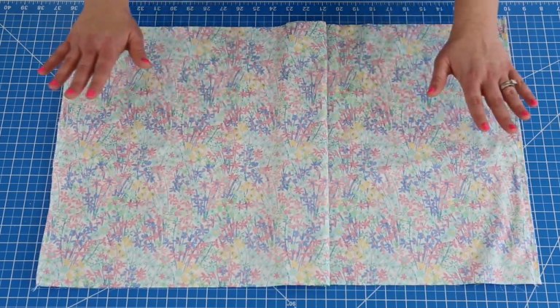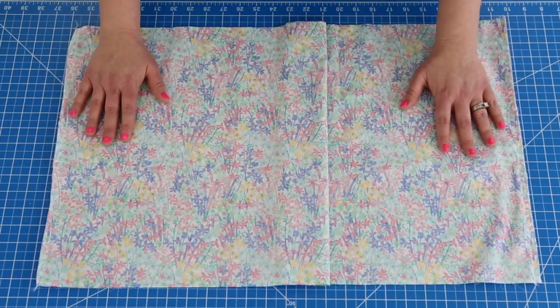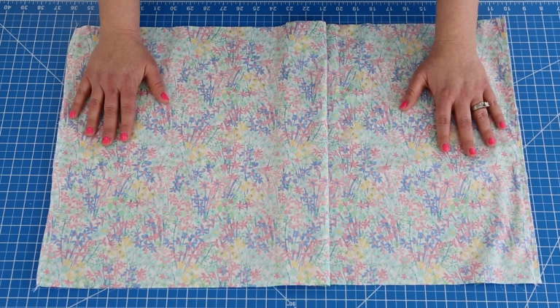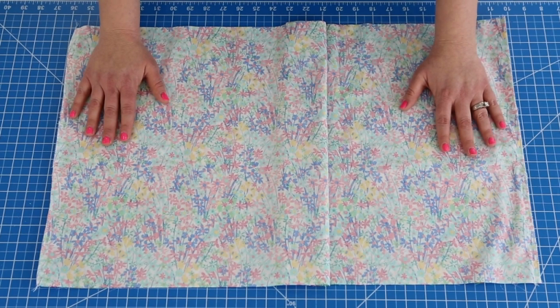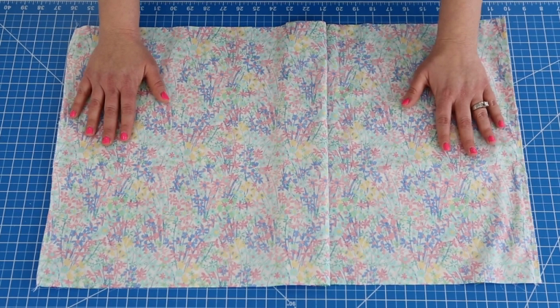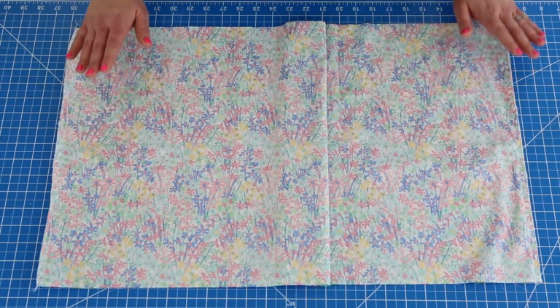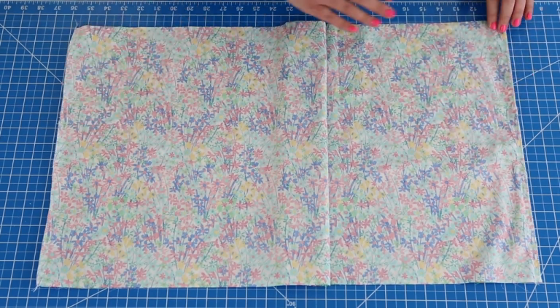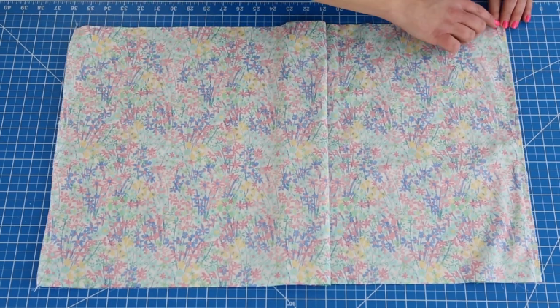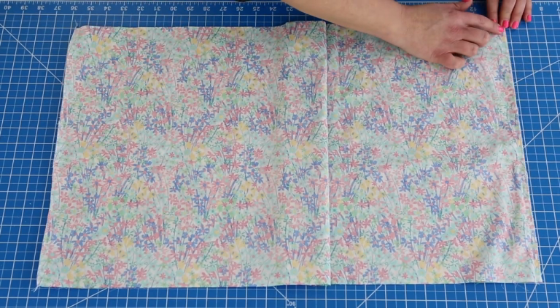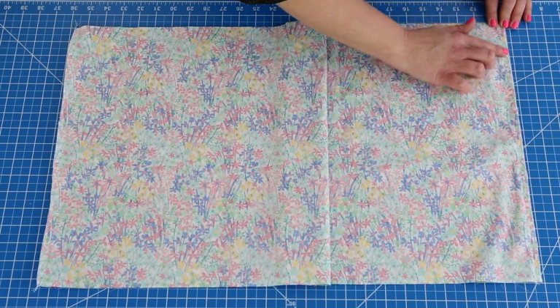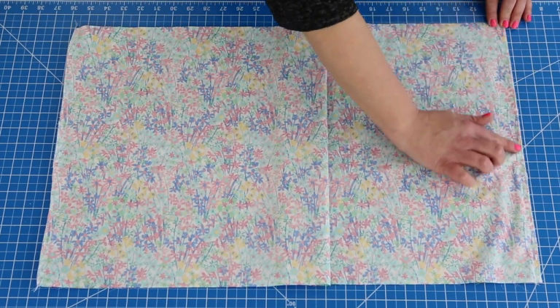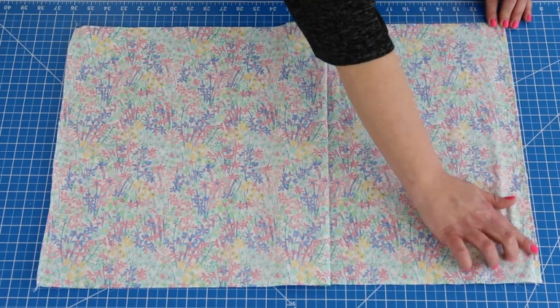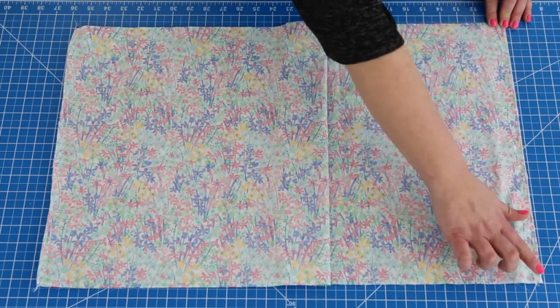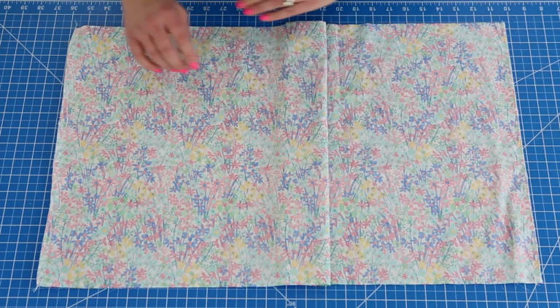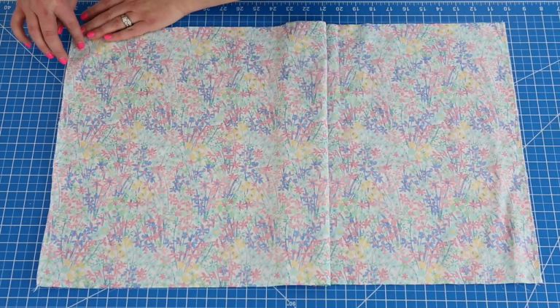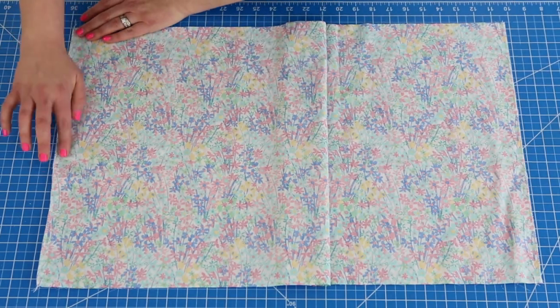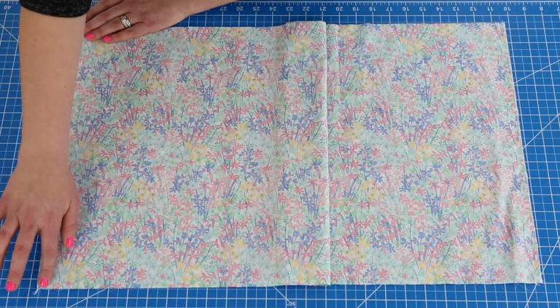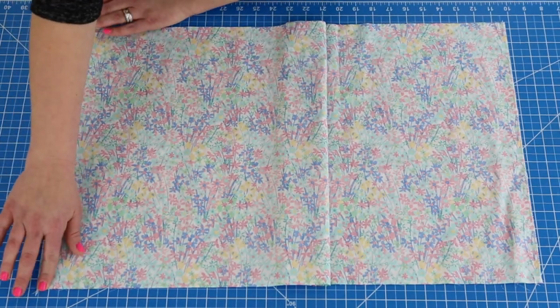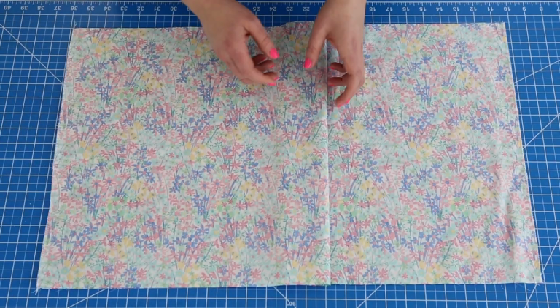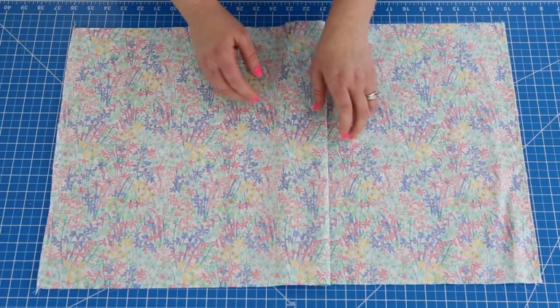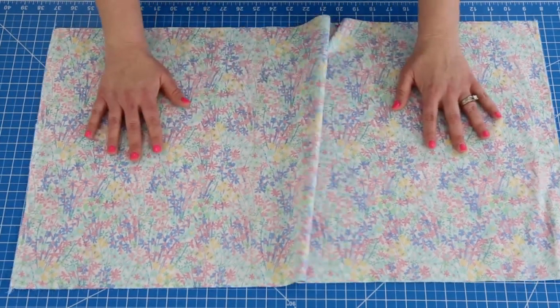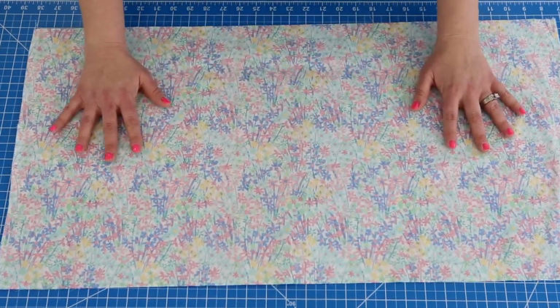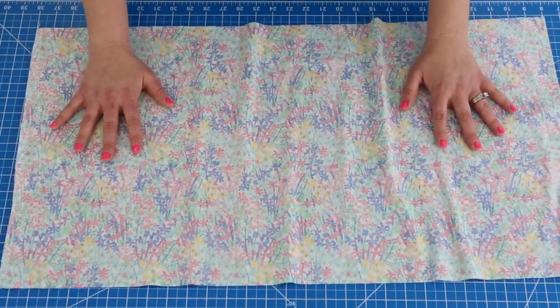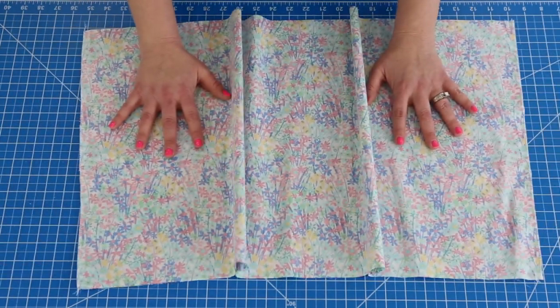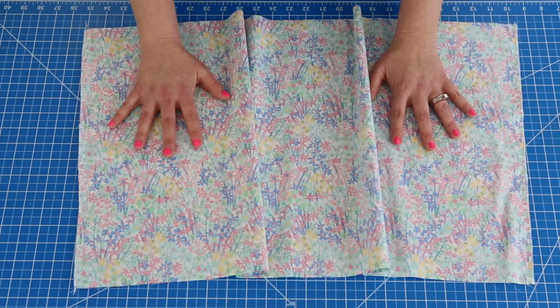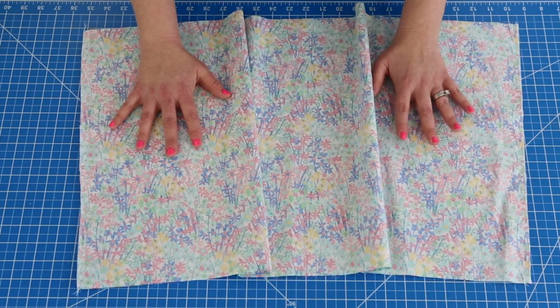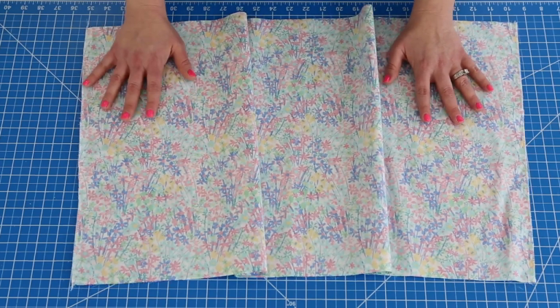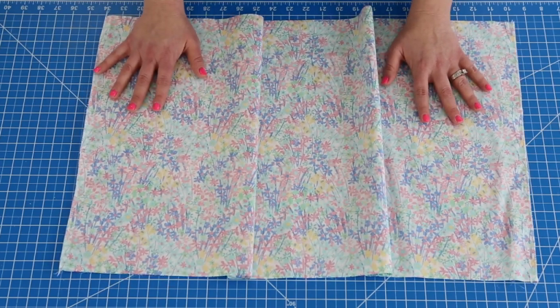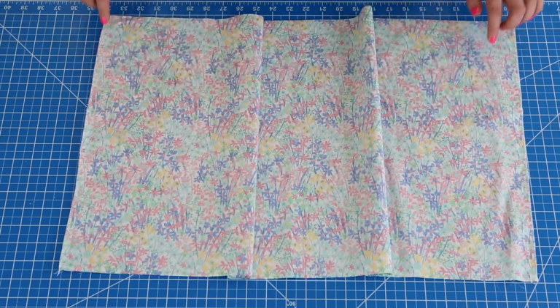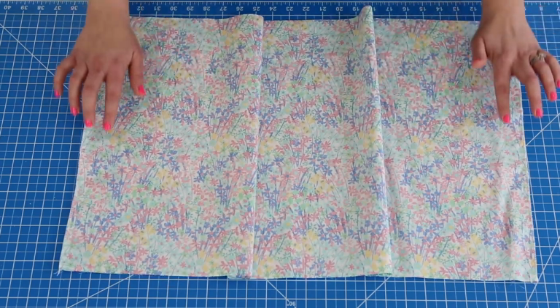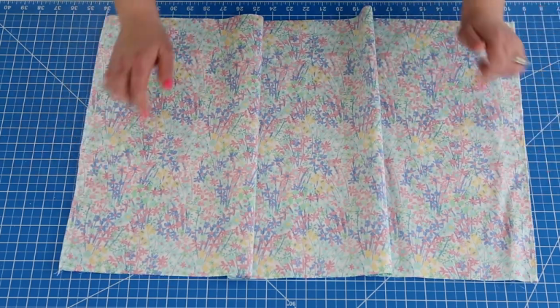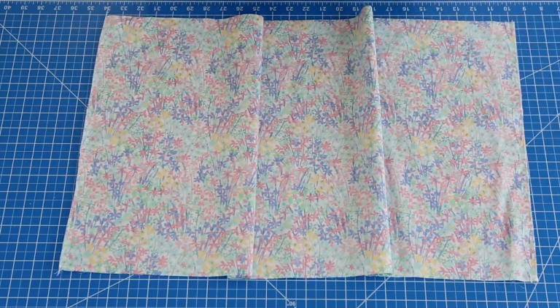I have my skirt pieces here and what you're going to do is sew or serge down each side seam right here. I have mine folded because it's just a little too big for the camera shot, so go ahead and sew and serge down each side.